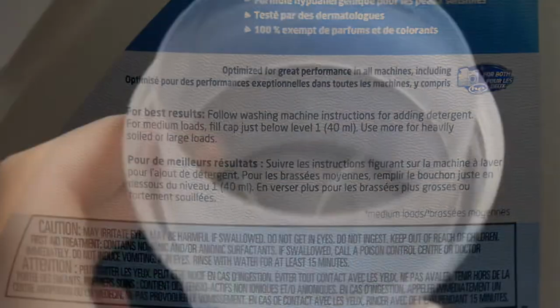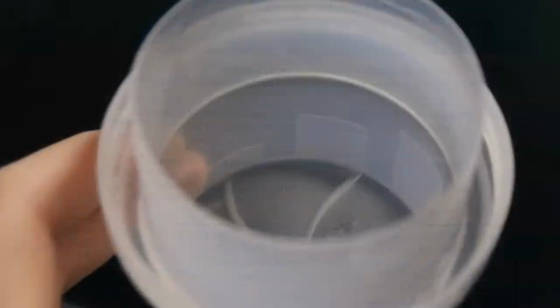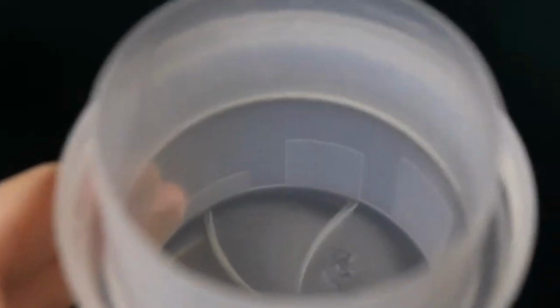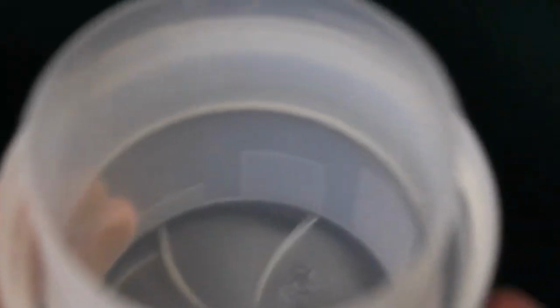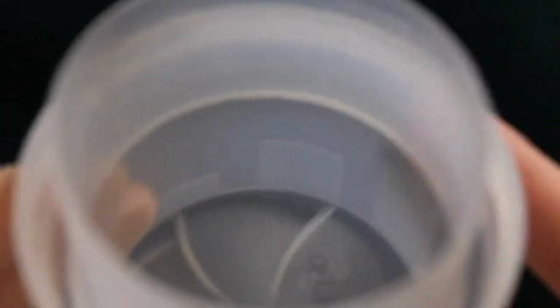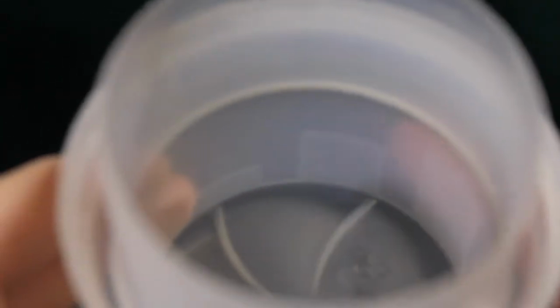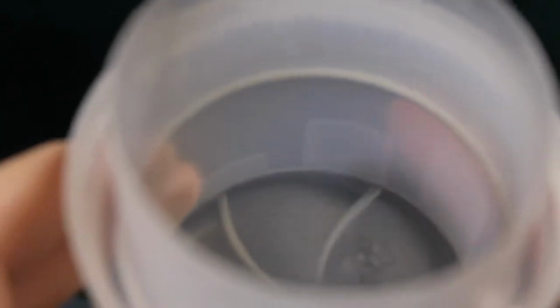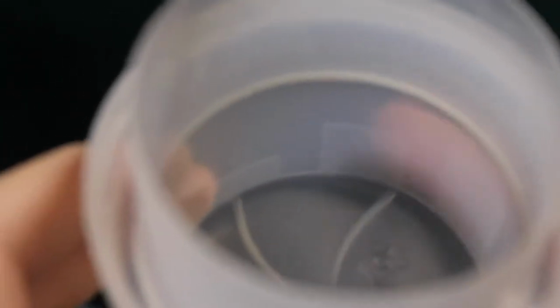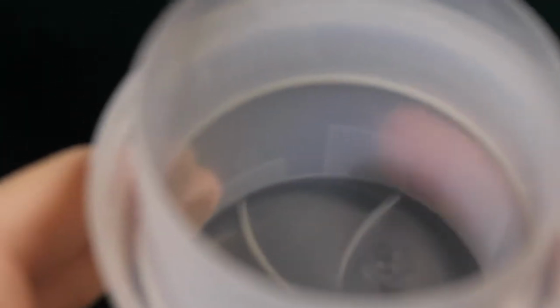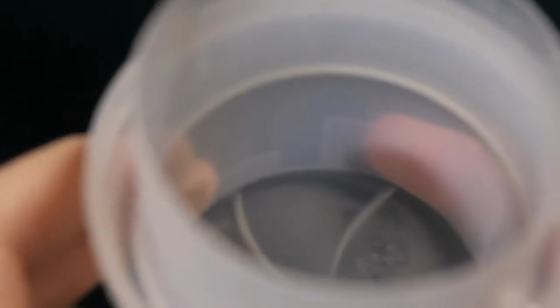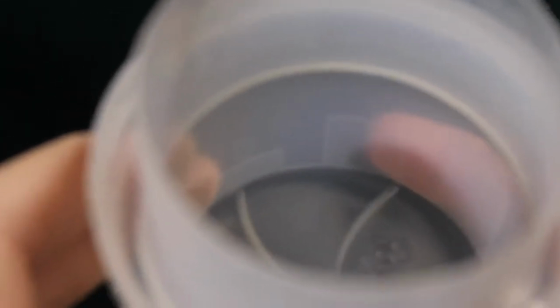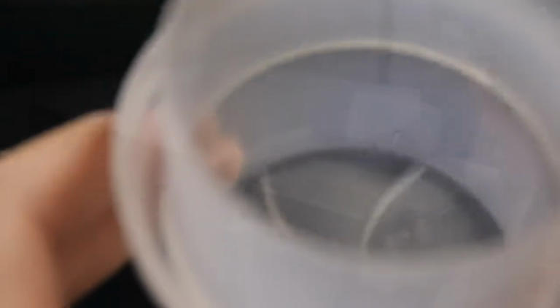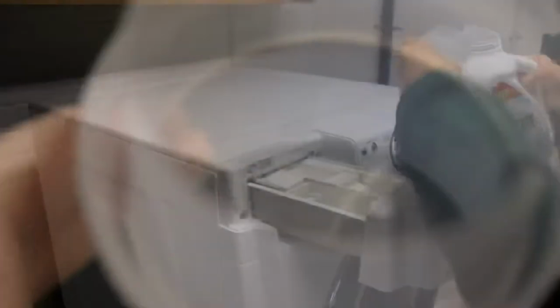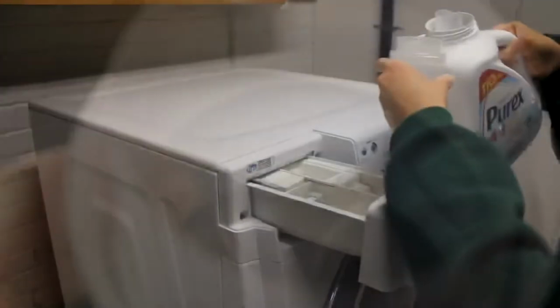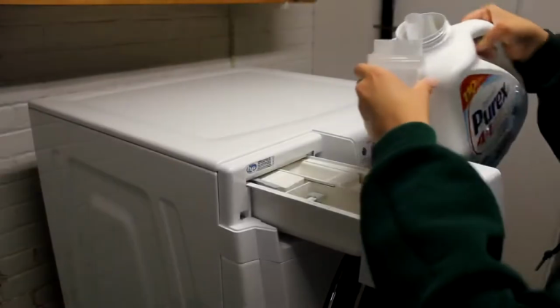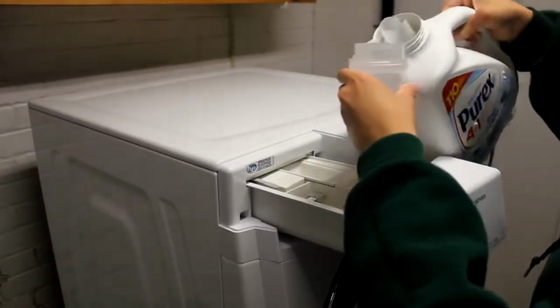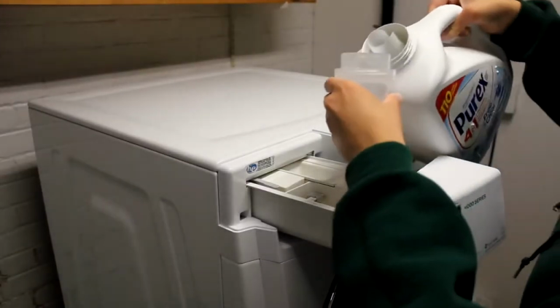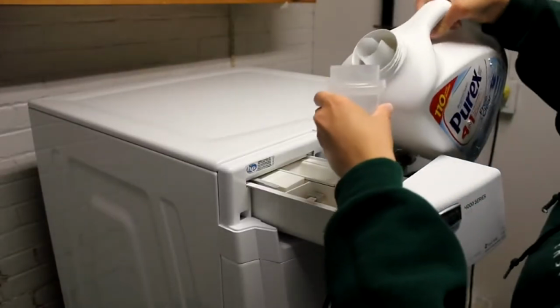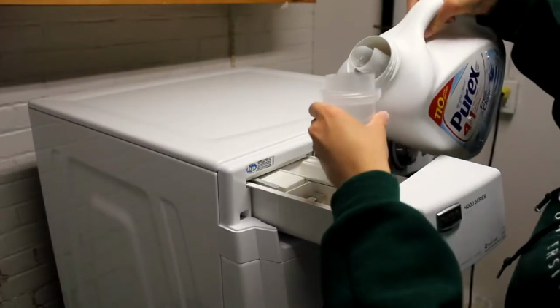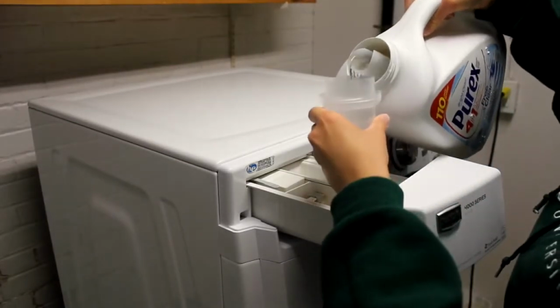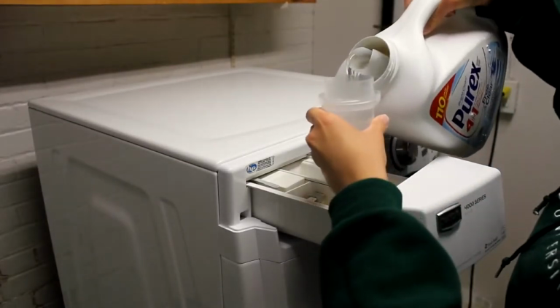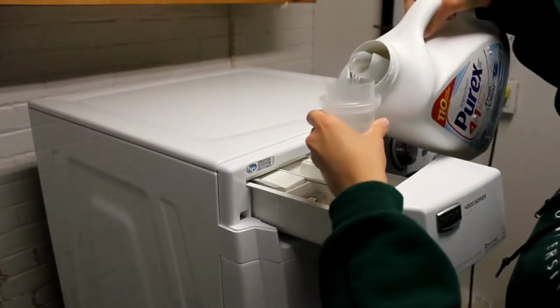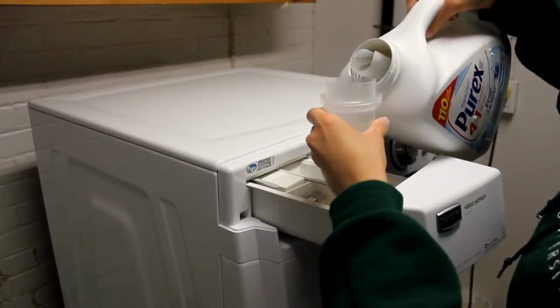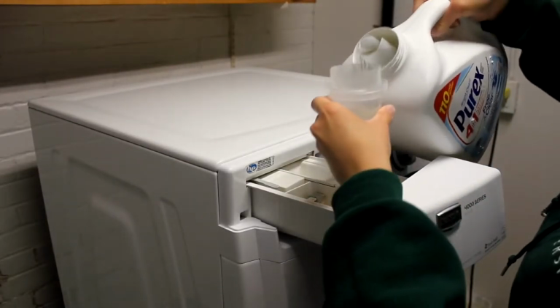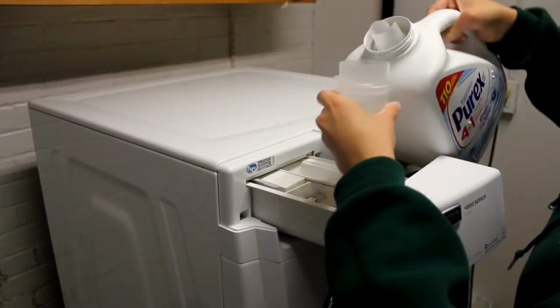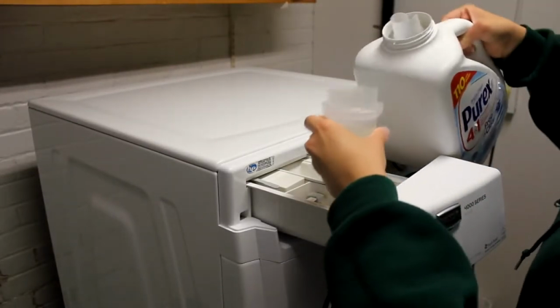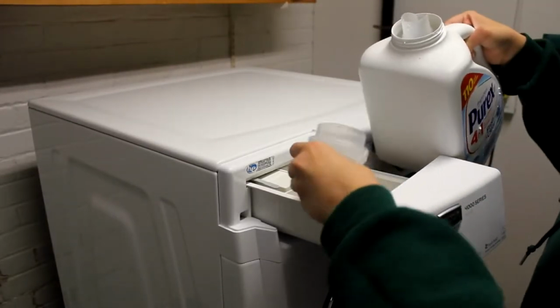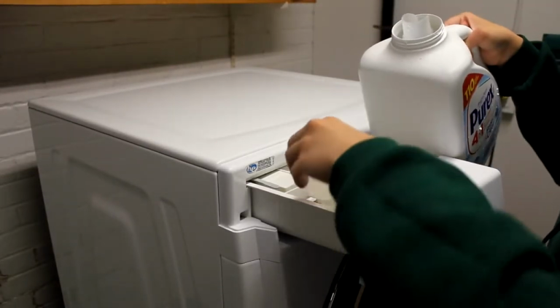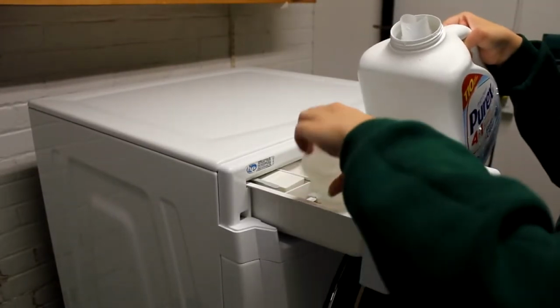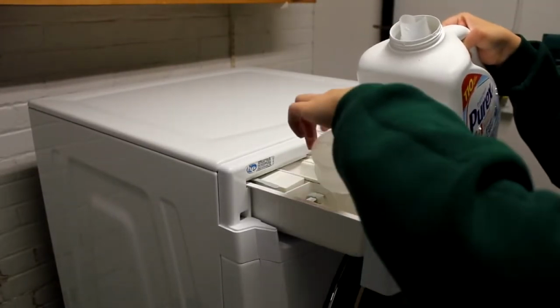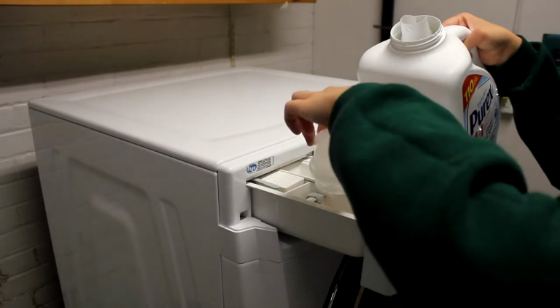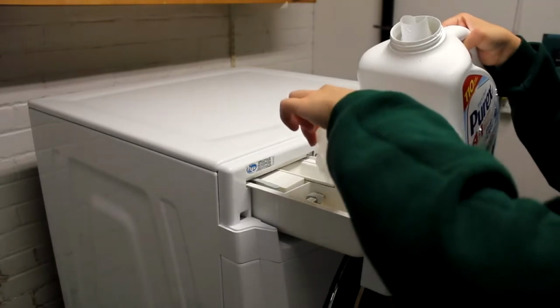It can be tempting to pour in a full cap or even more, but having too much detergent means it might not all get washed out. Your laundry could feel stiff and might start to smell bad after a few washes if you use too much.